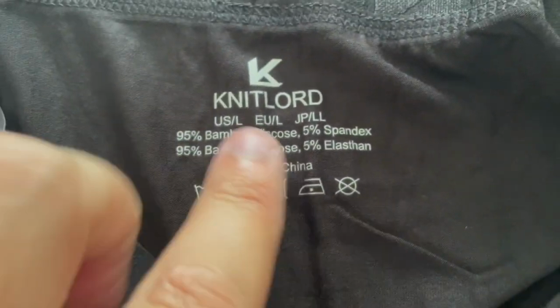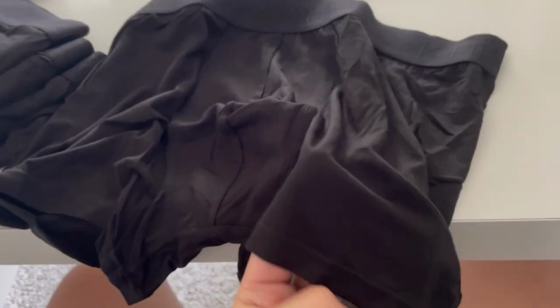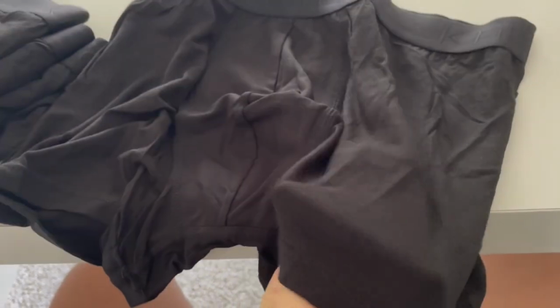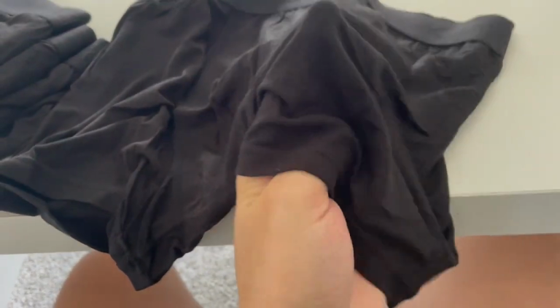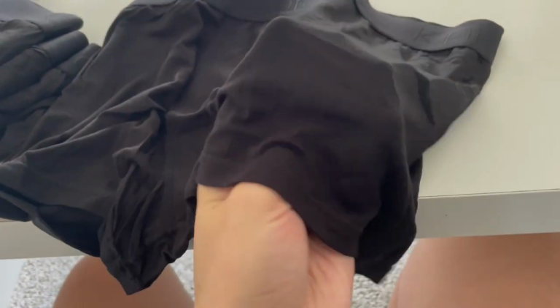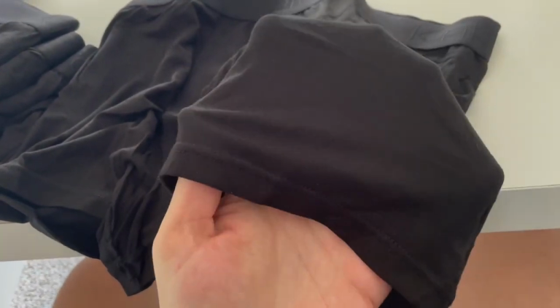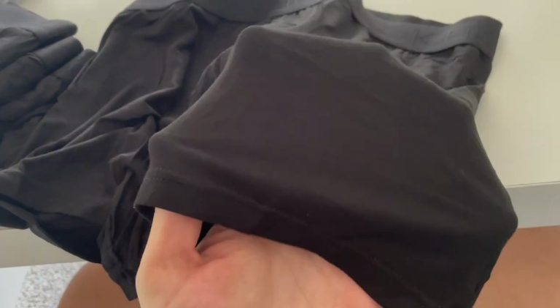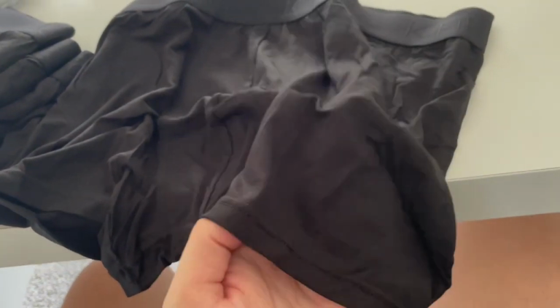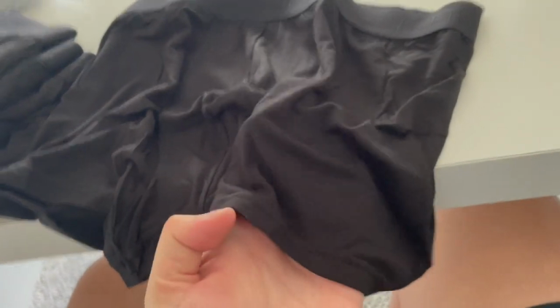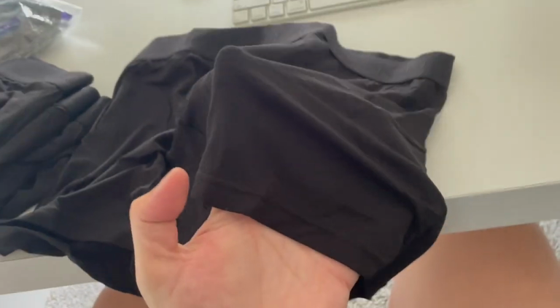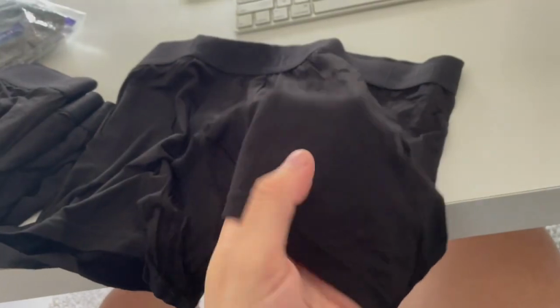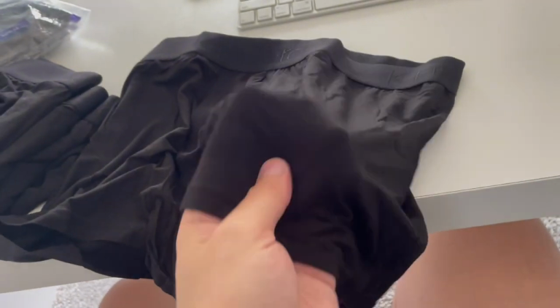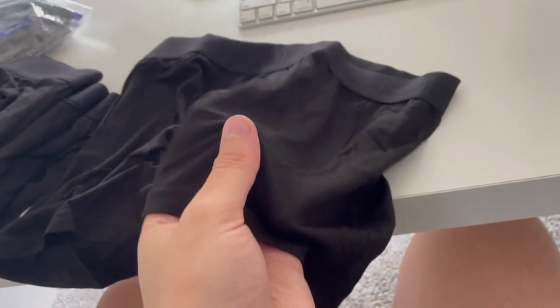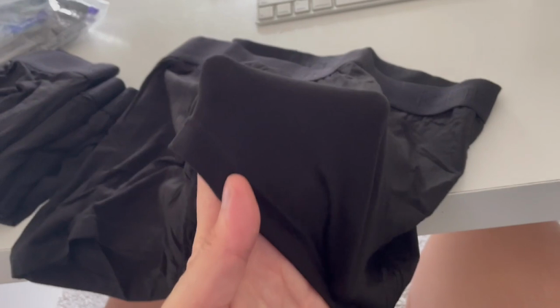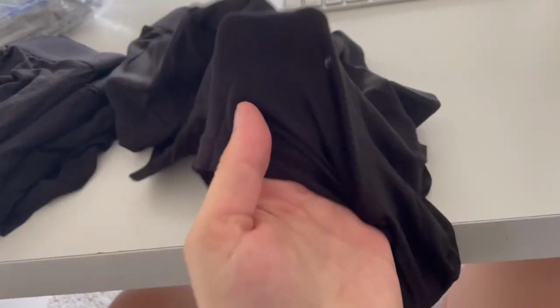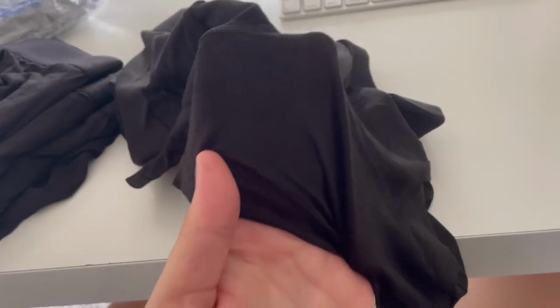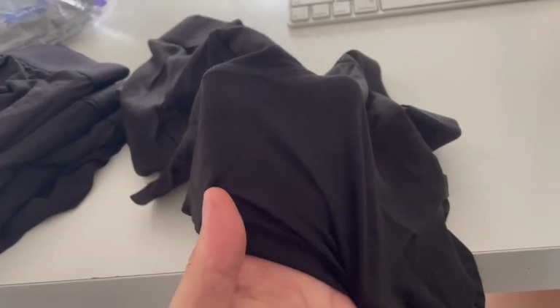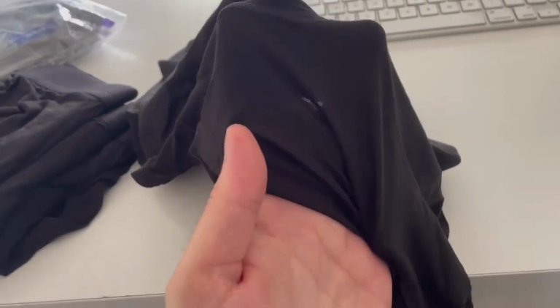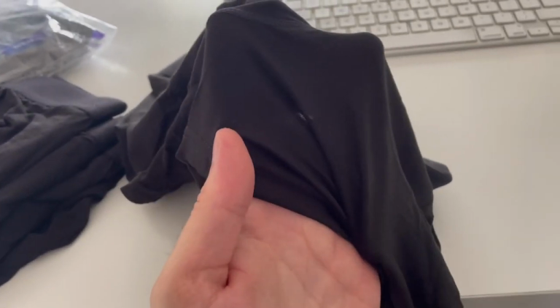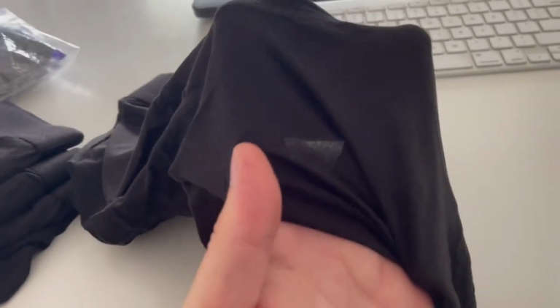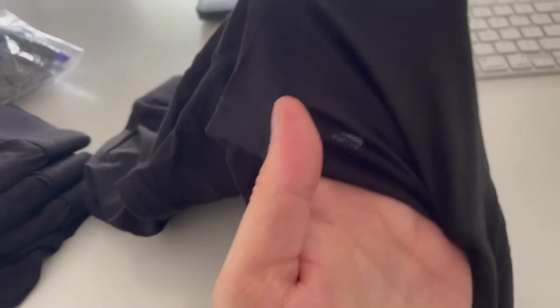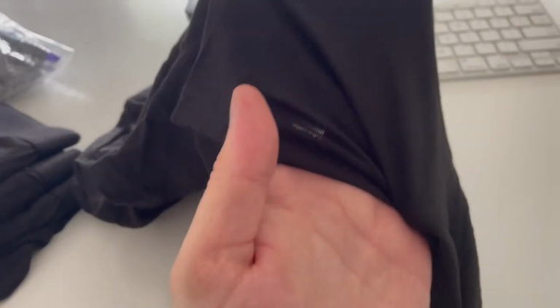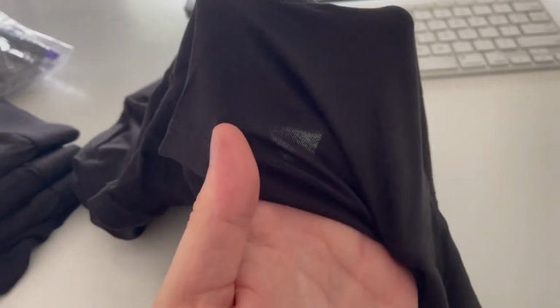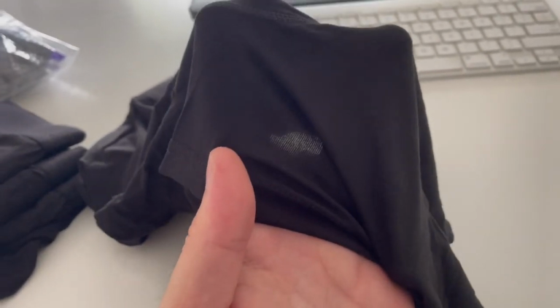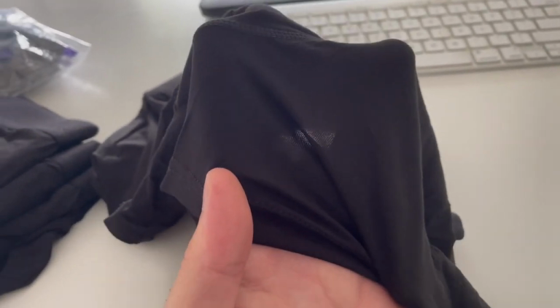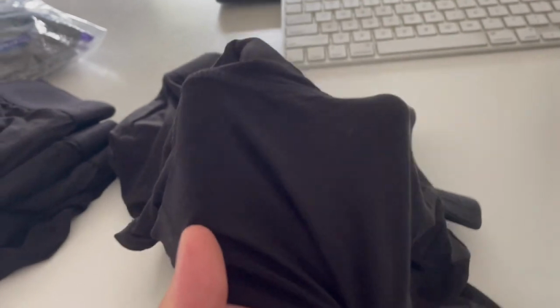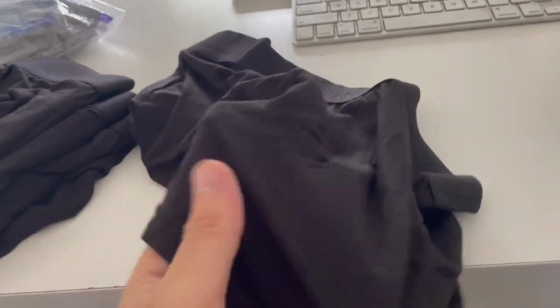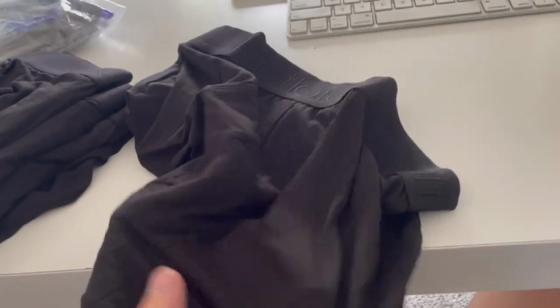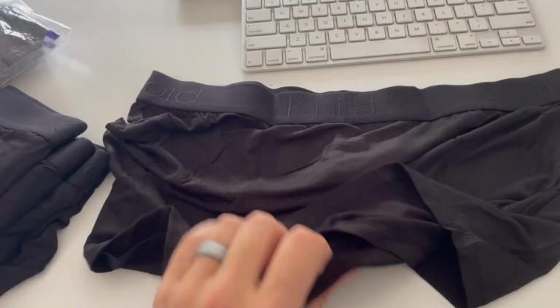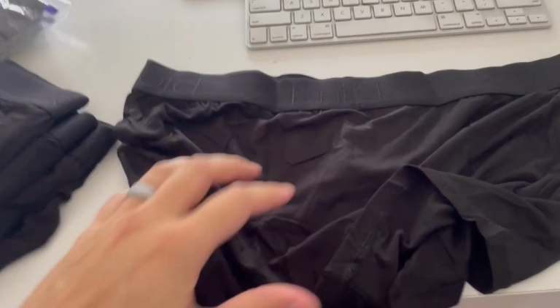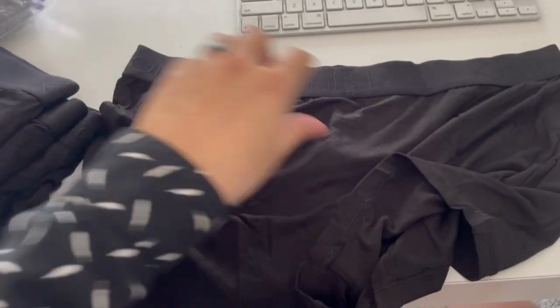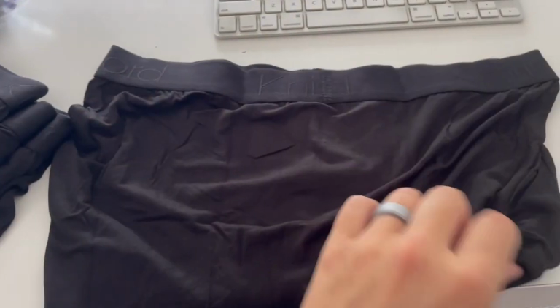It's slightly see-through with the right lighting if it's stretched. If it's not stretched tight on you, it's not really noticeable, but if it is stretched a bit tighter you can start seeing kind of through it with light. To me it's totally within reason, but just wanted to give that heads up.